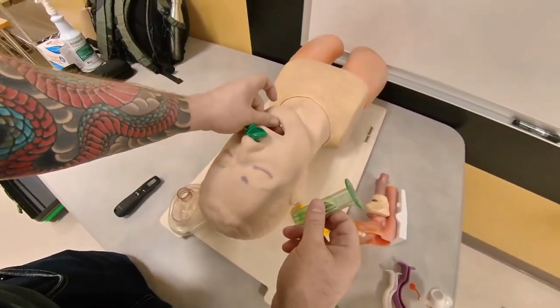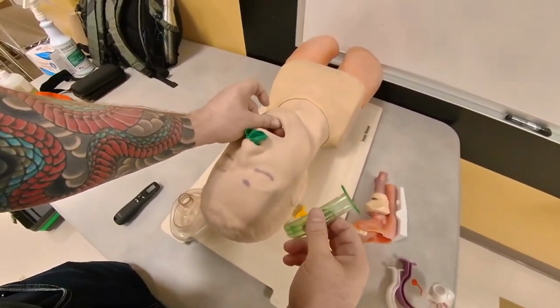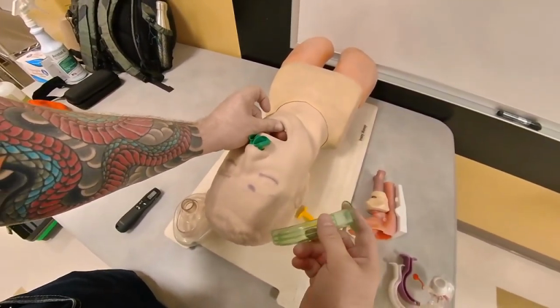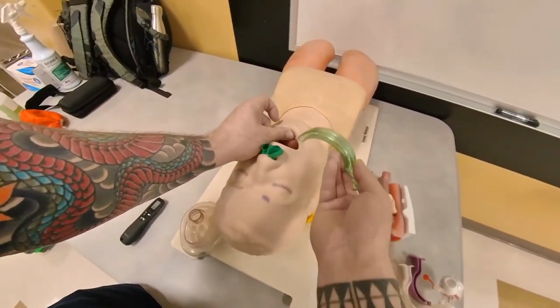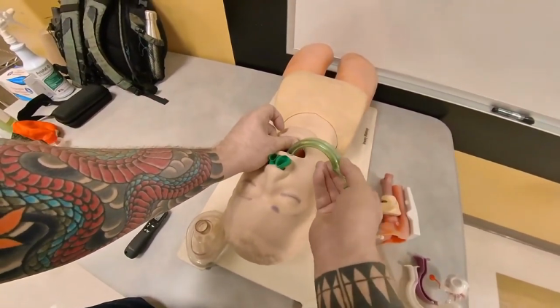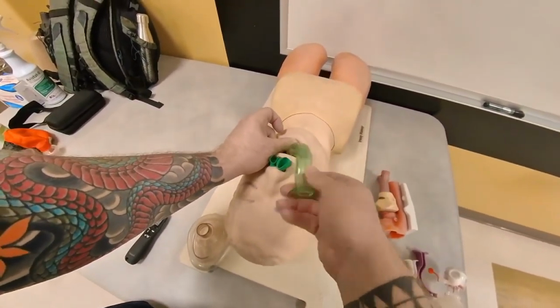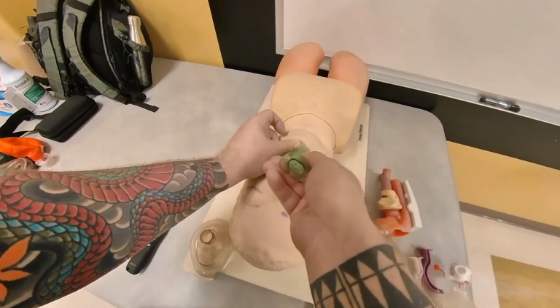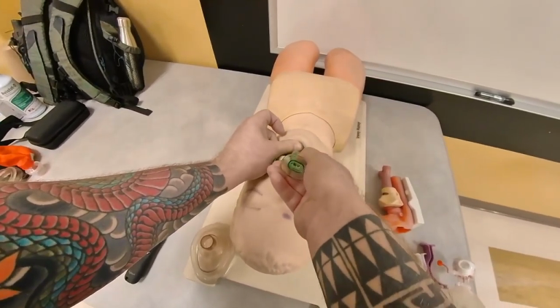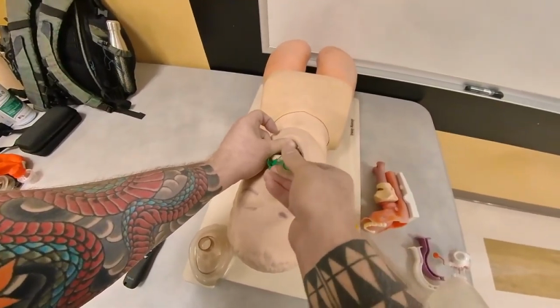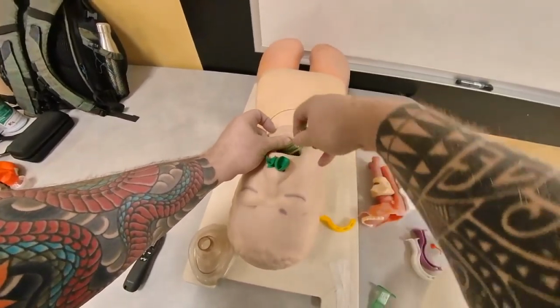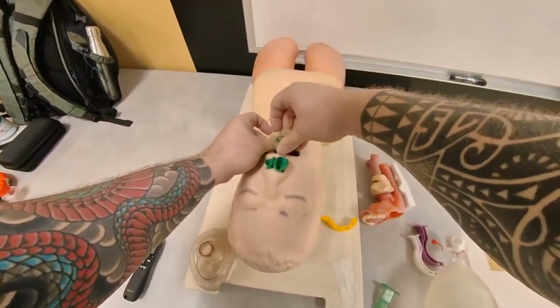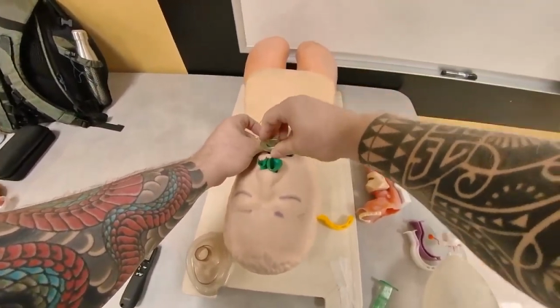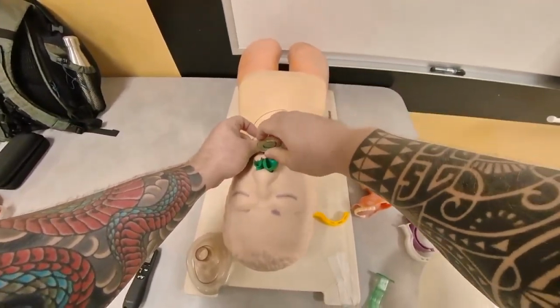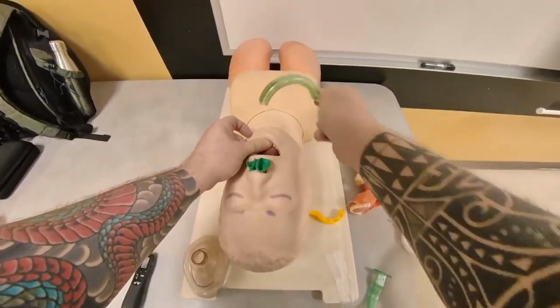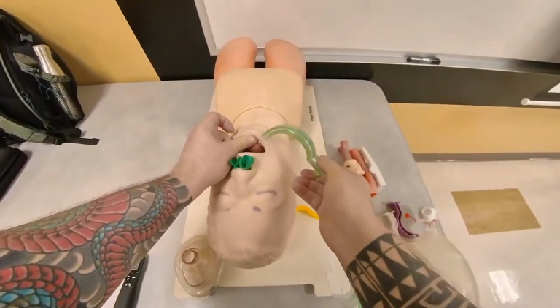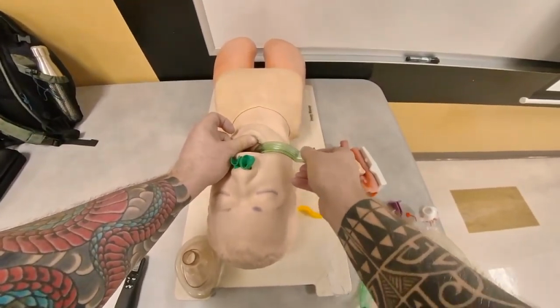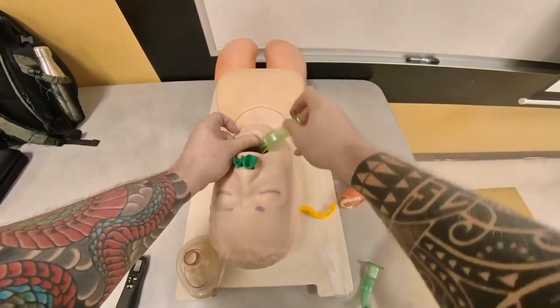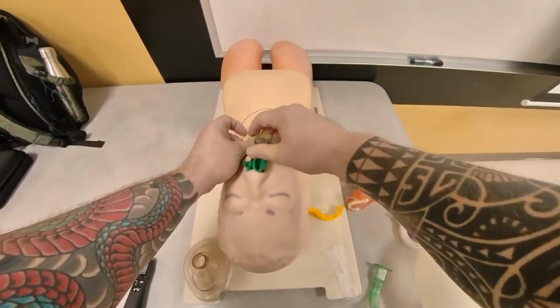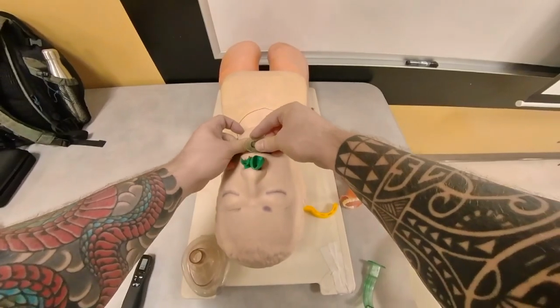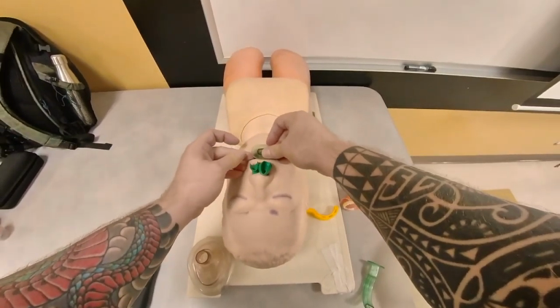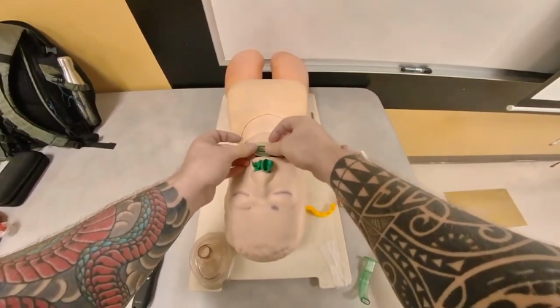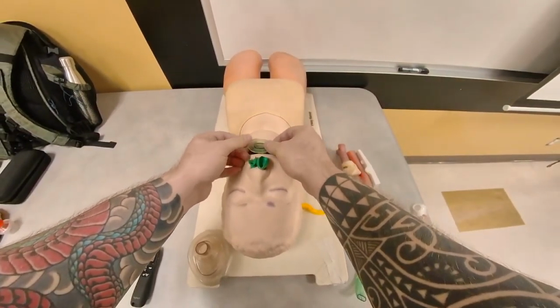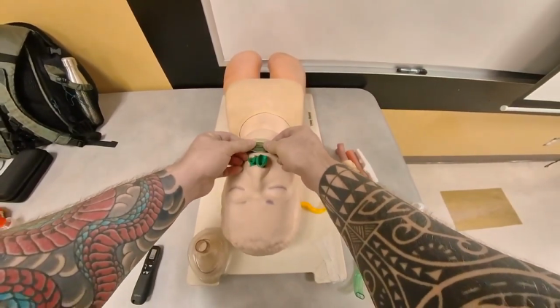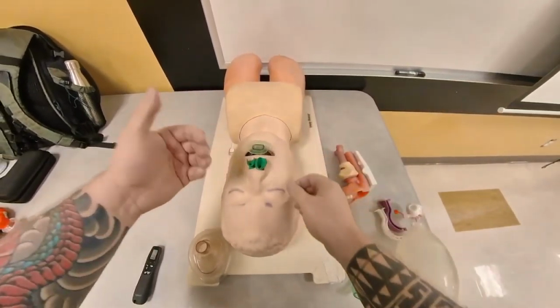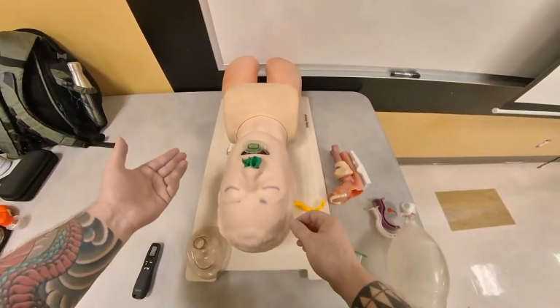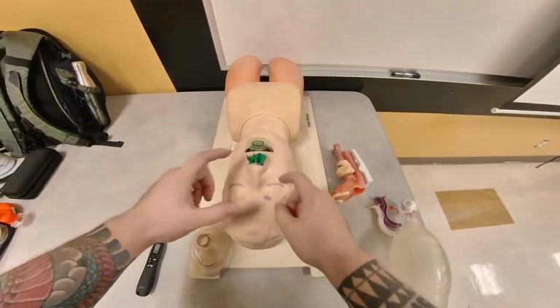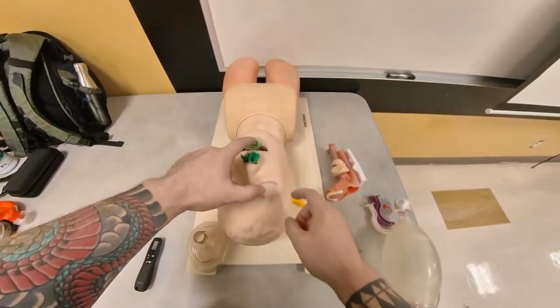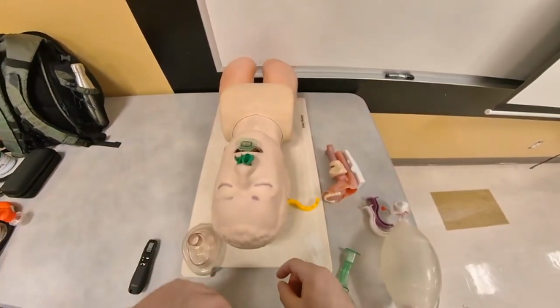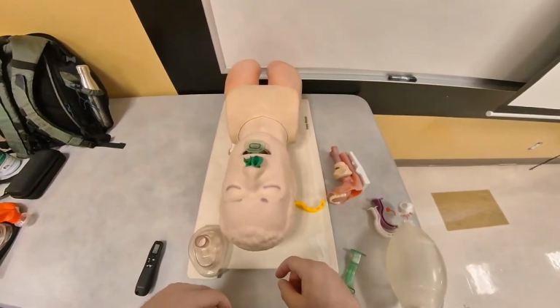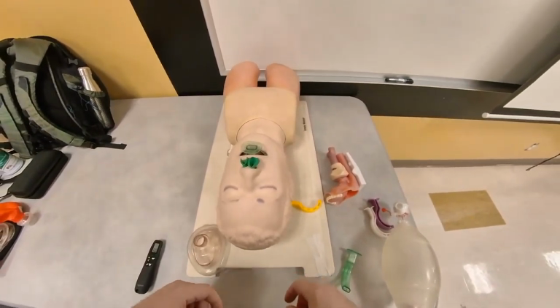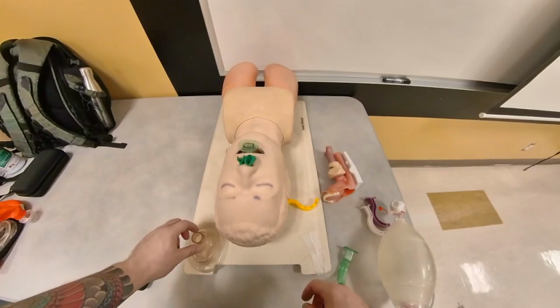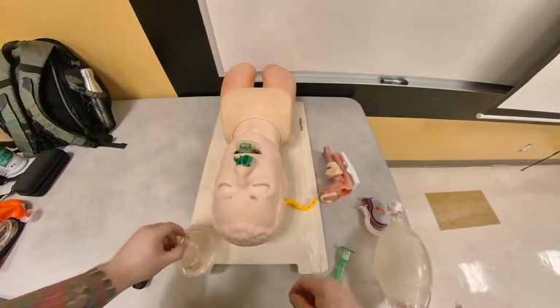For insertion, use the cross-finger technique to open the mouth. You can go from the roof of the mouth and rotate it 180 degrees, or you can go 90 degrees and rotate it. A patient who is unconscious will not have an intact gag reflex — they'll accept the OPA.